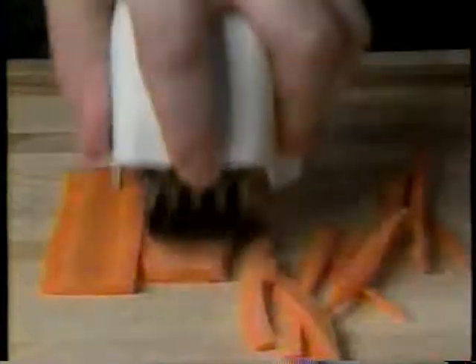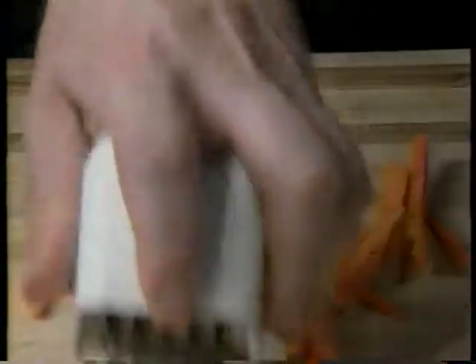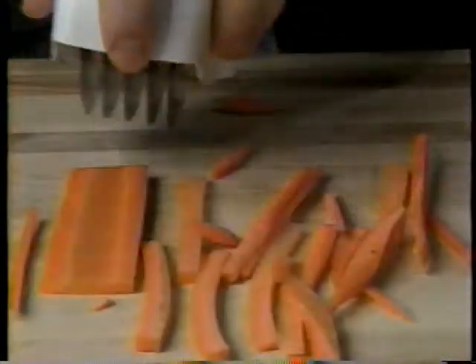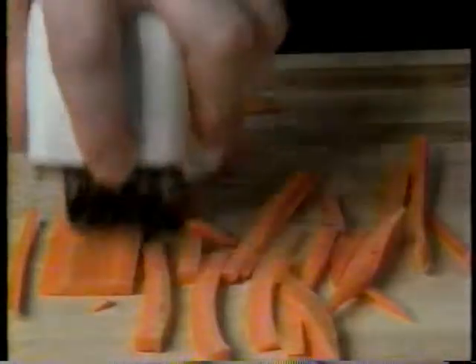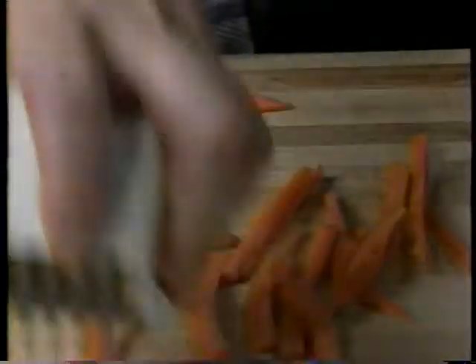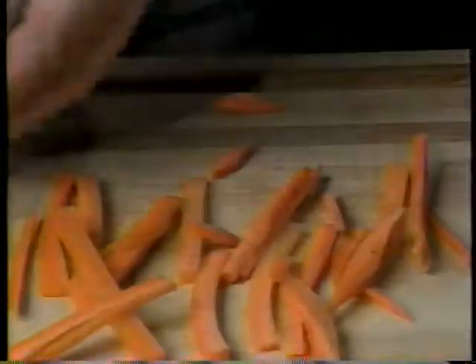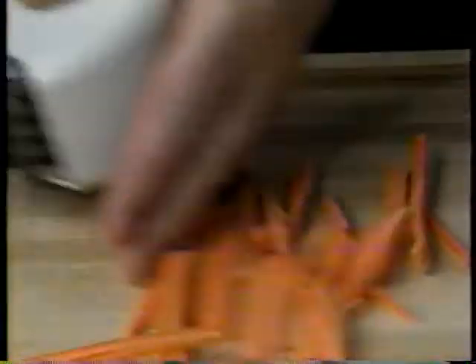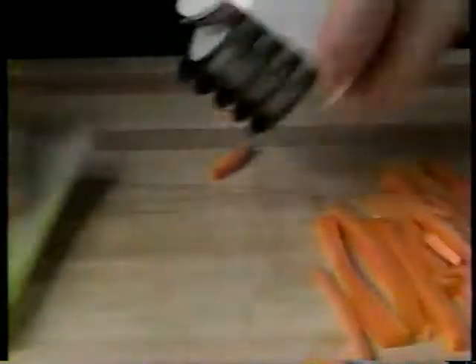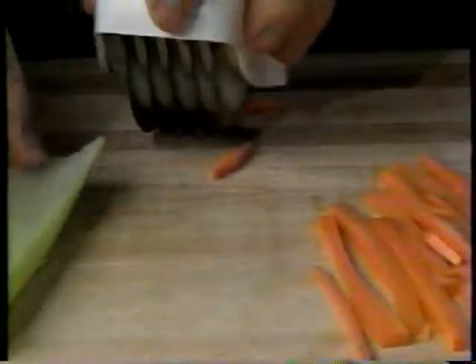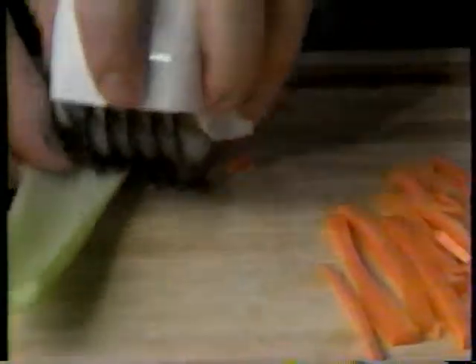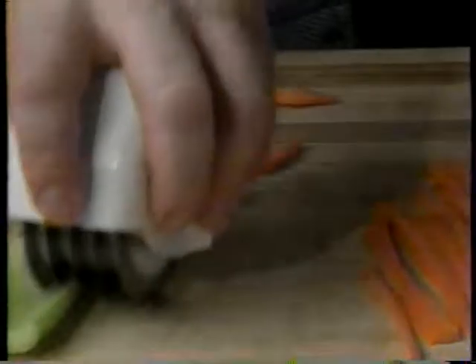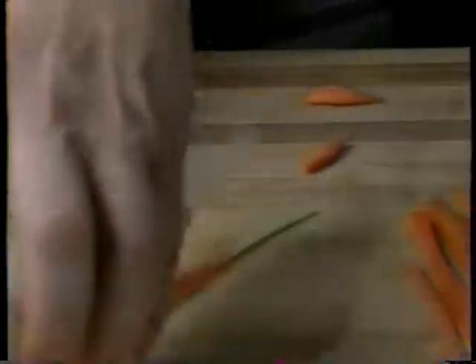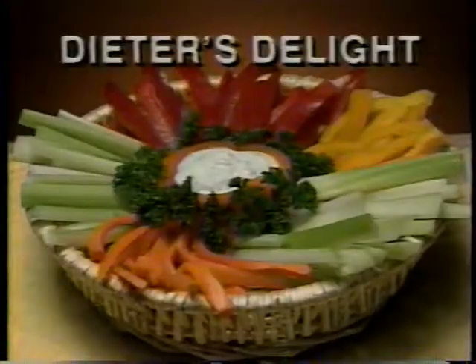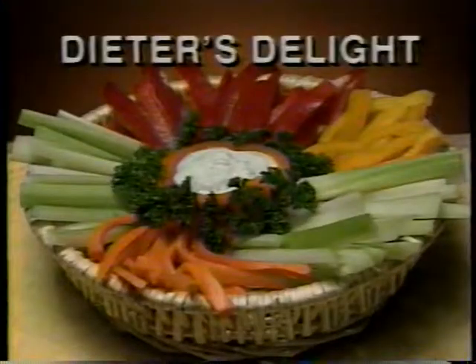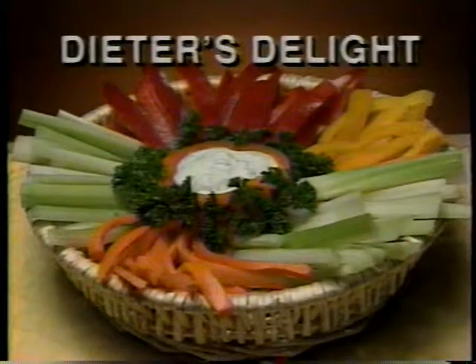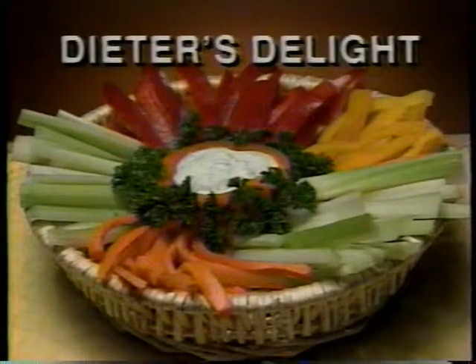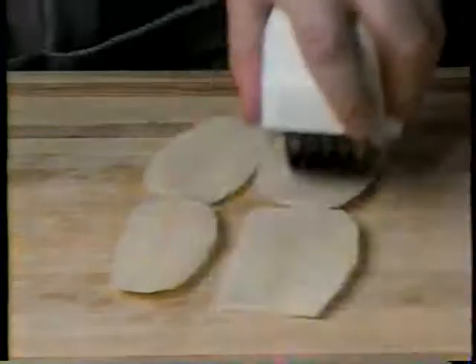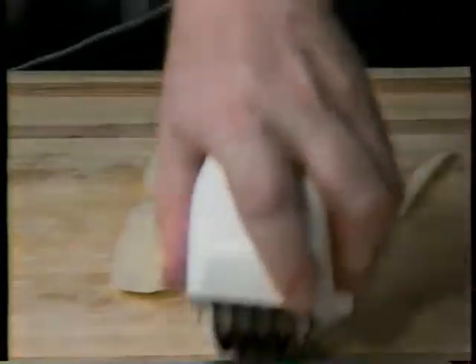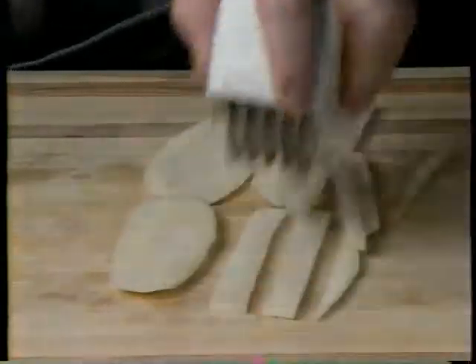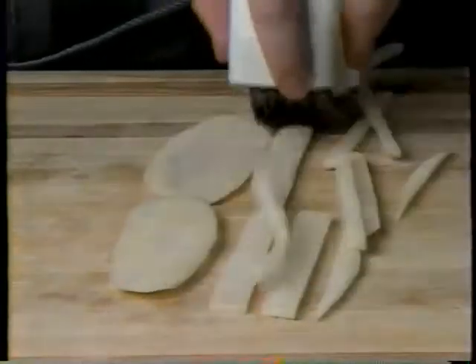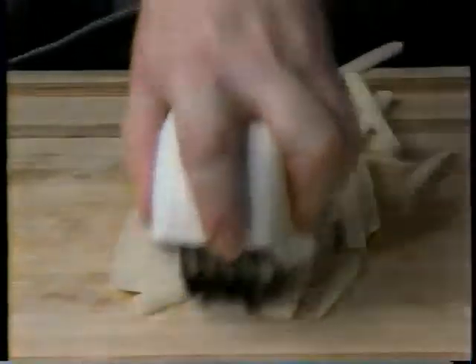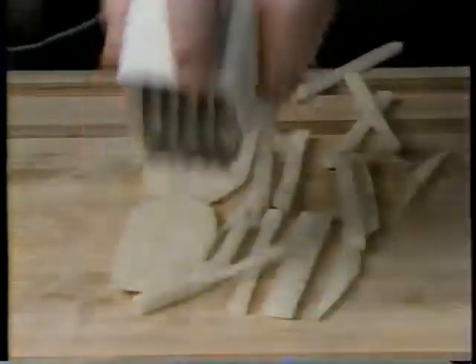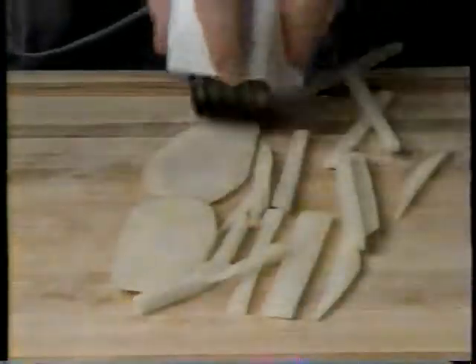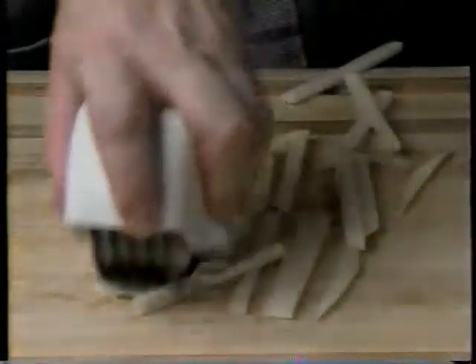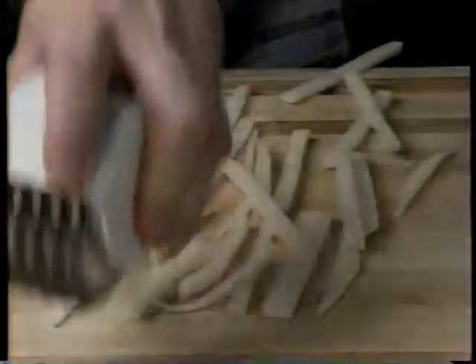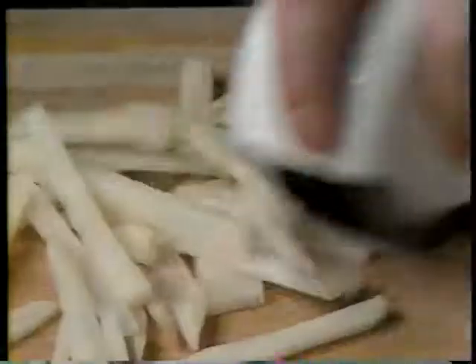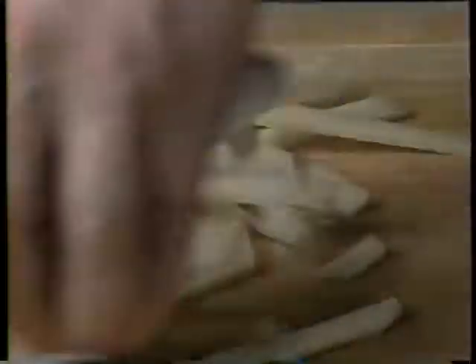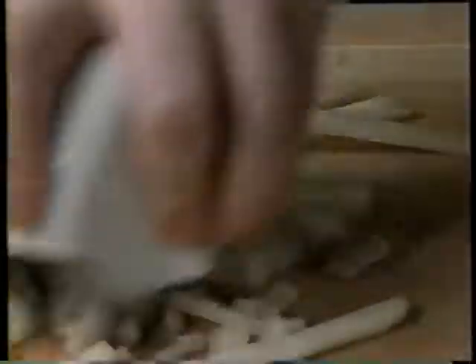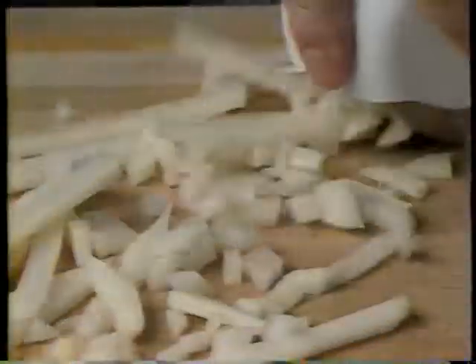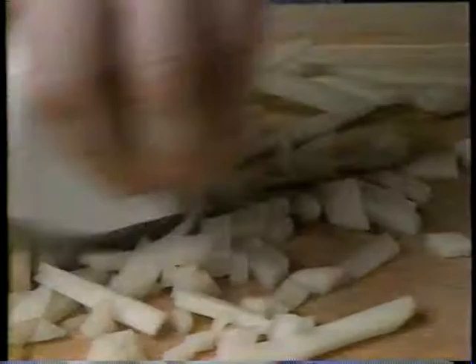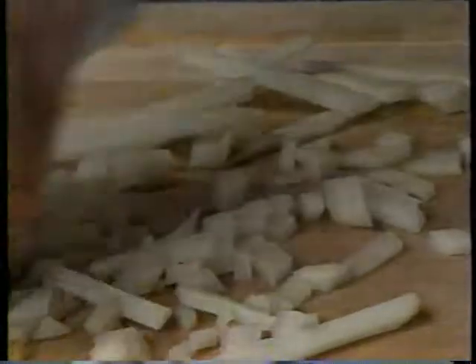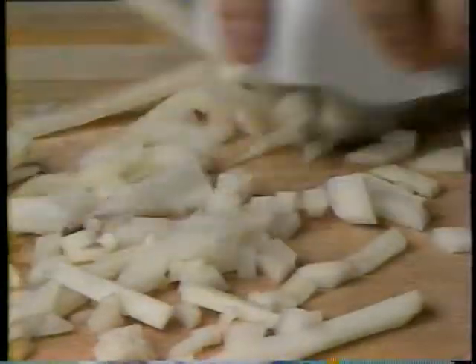Chop nuts without turning them black or oily. Roll-O-Magic makes perfect carrot and celery sticks — a dieter's delight. Roll it over sliced potatoes for perfect french fries. Keep rolling and get hash browns.